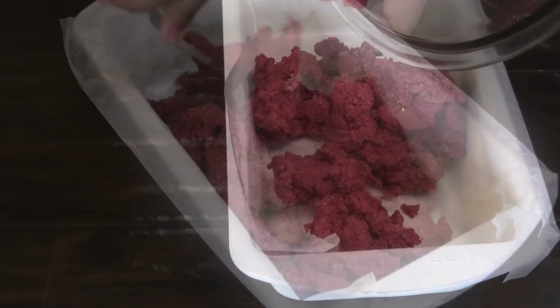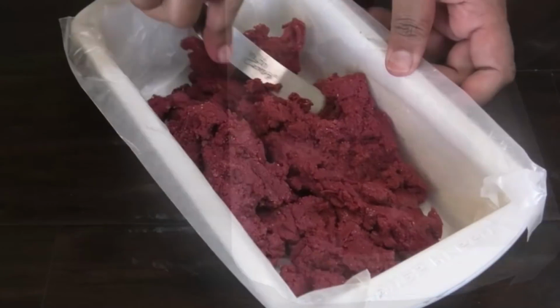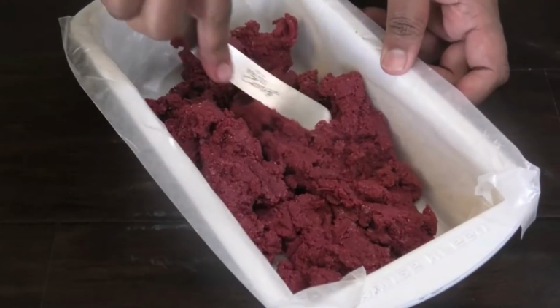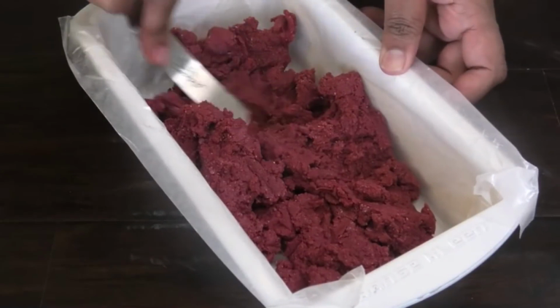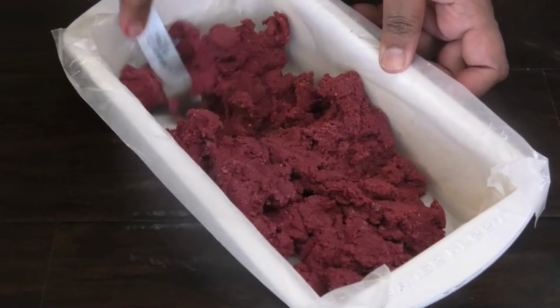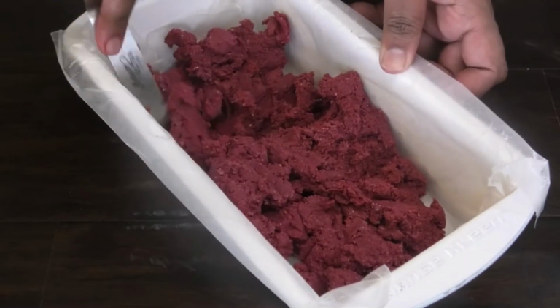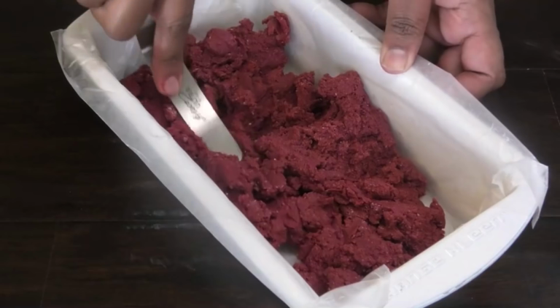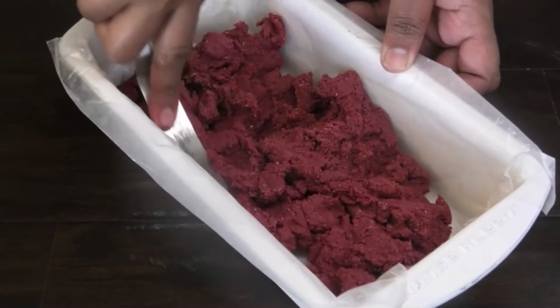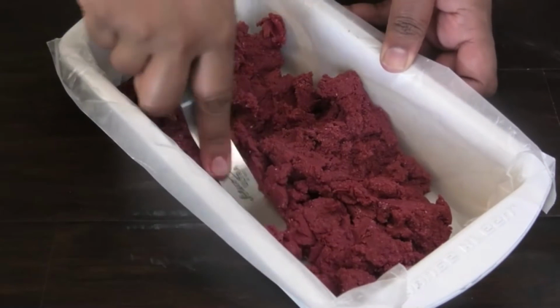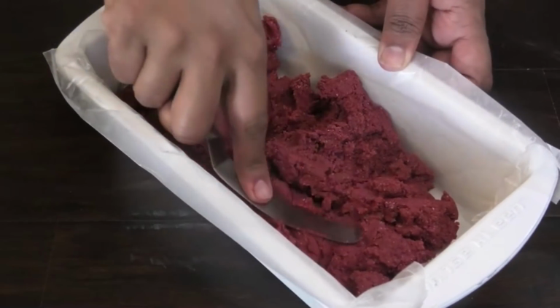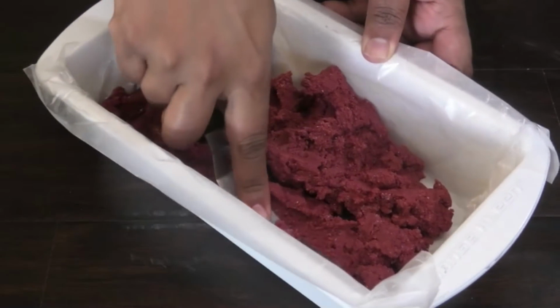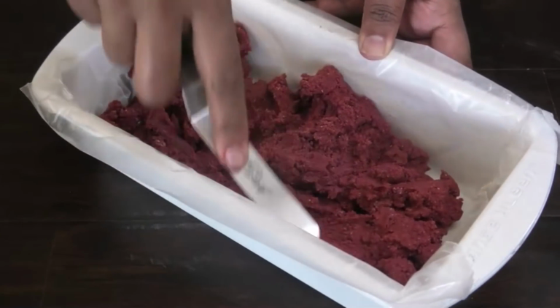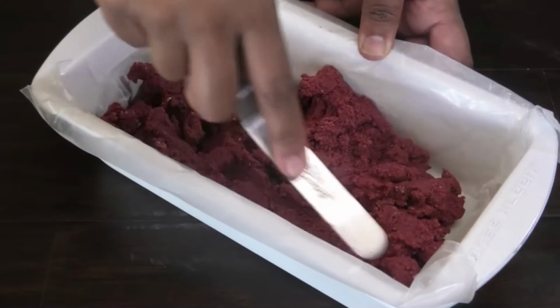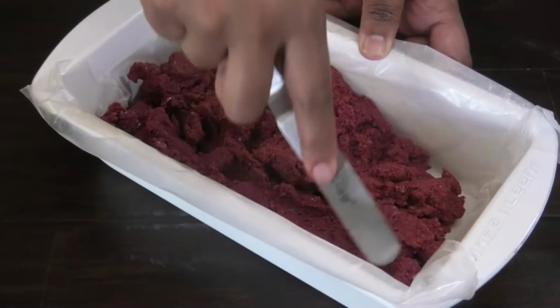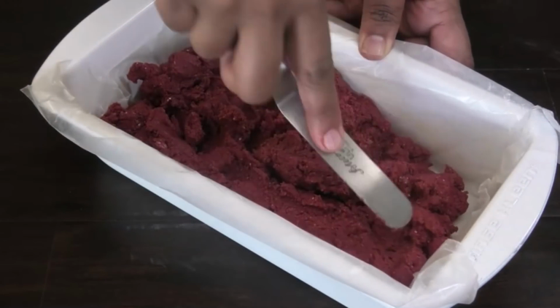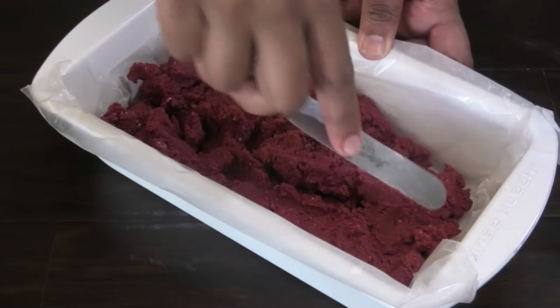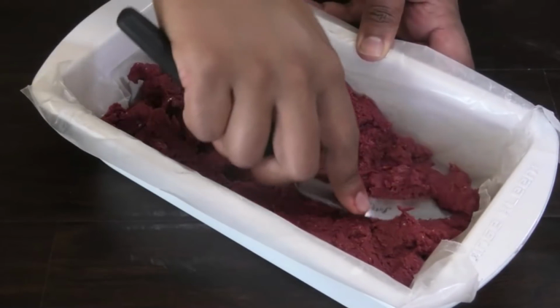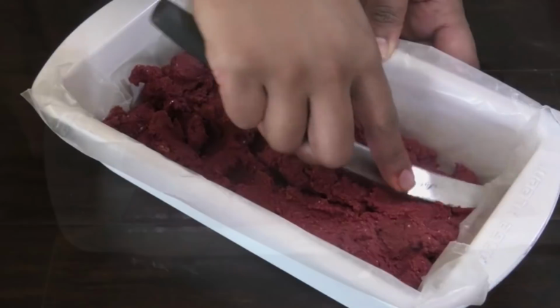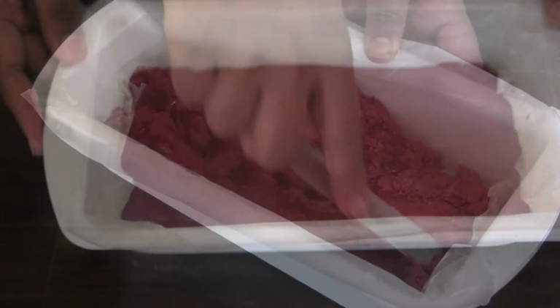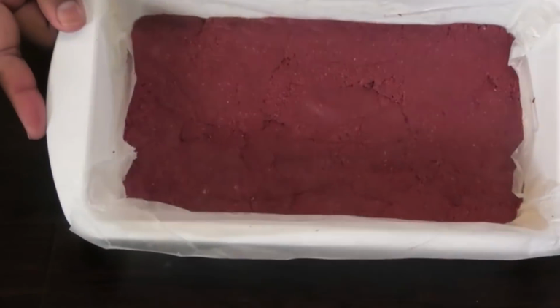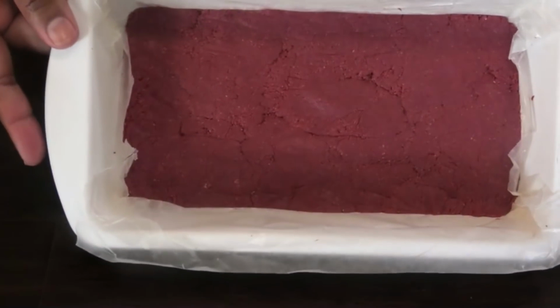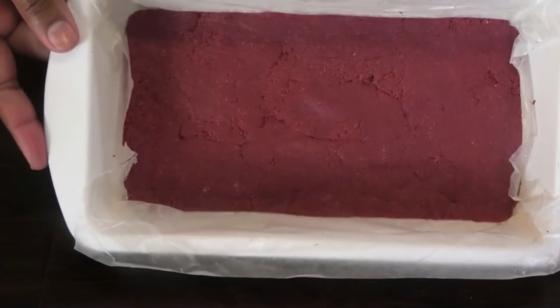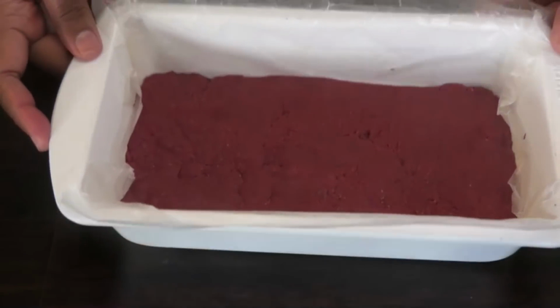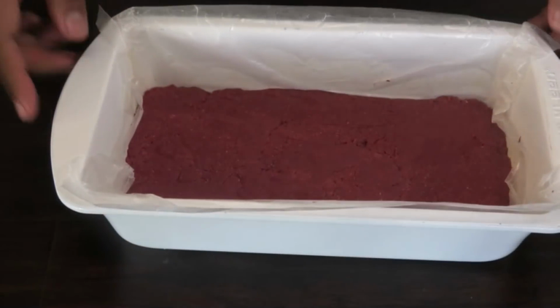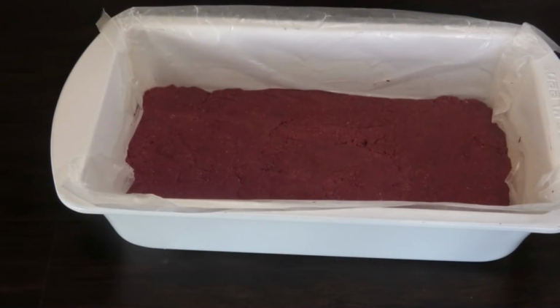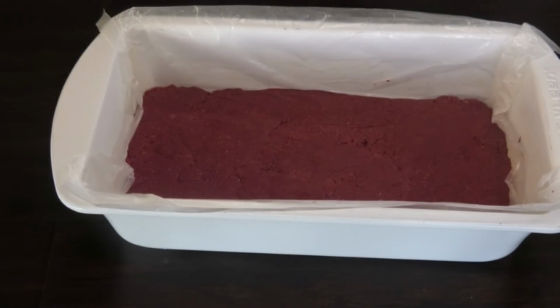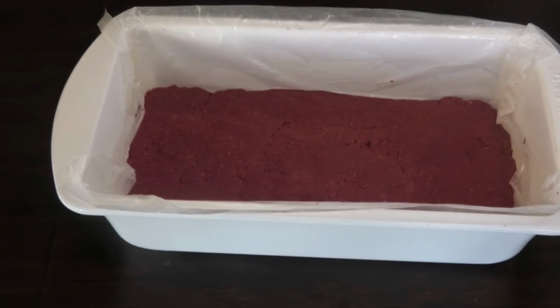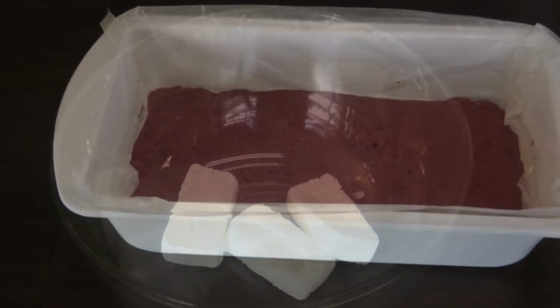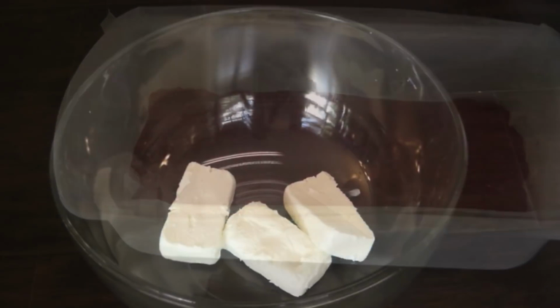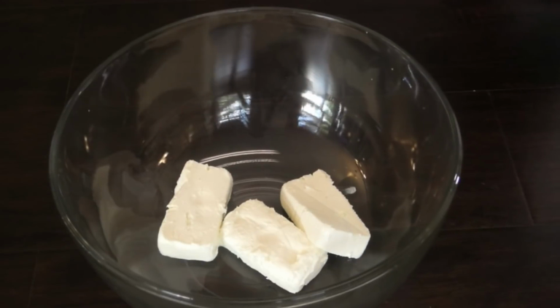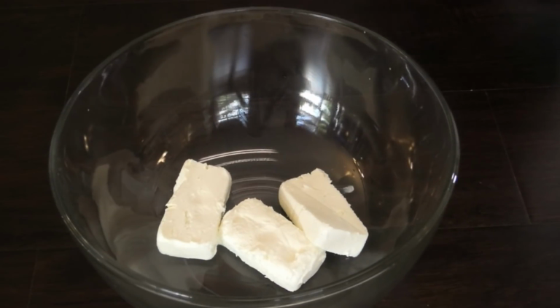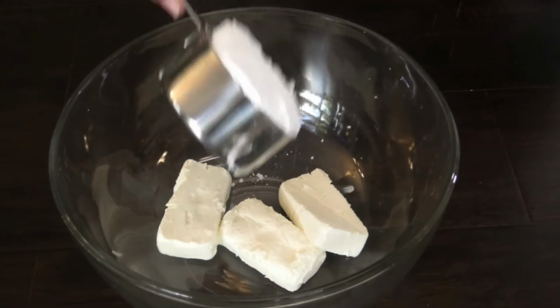So once it reaches that sticky consistency, put it into a pan and spread it out evenly. You see mine is not too soft and not too firm — it's at a perfect consistency. All you have to do is allow it to set.